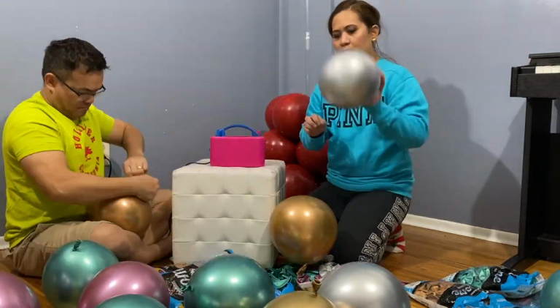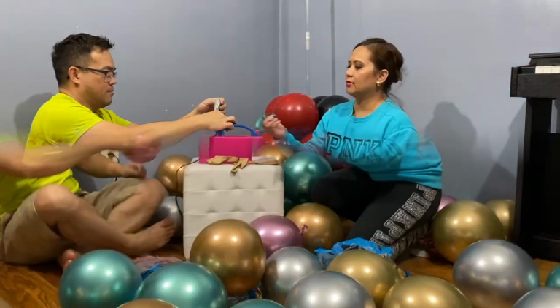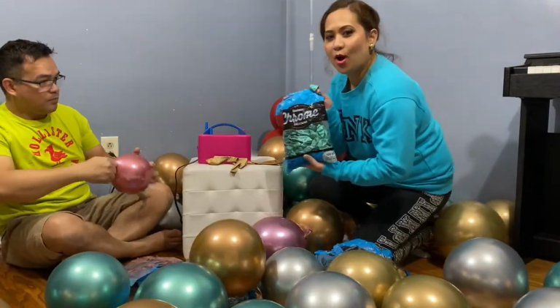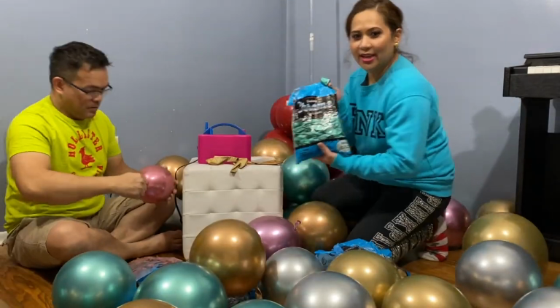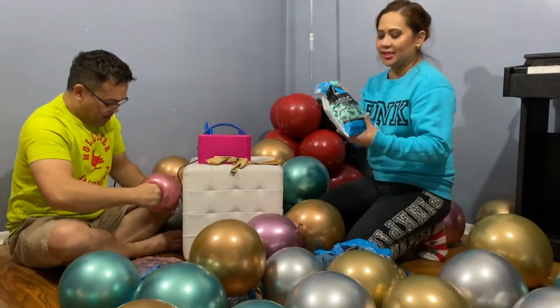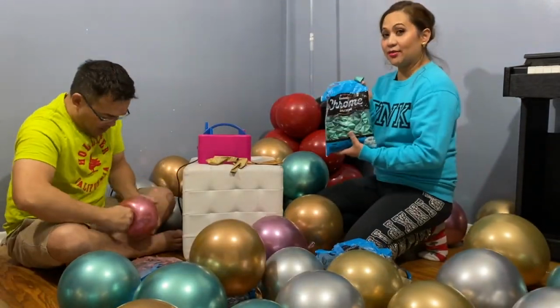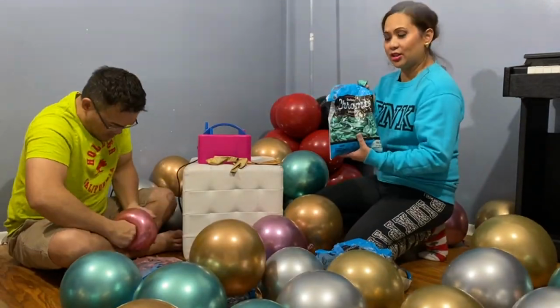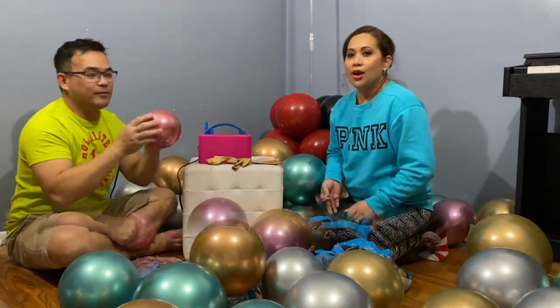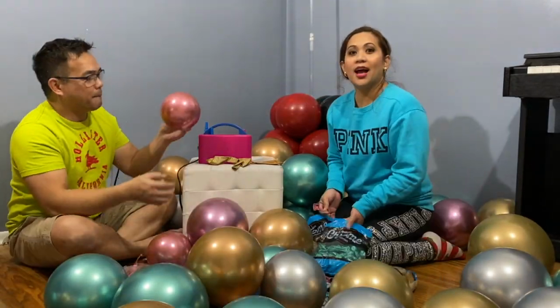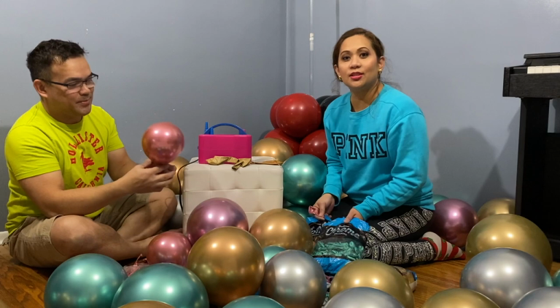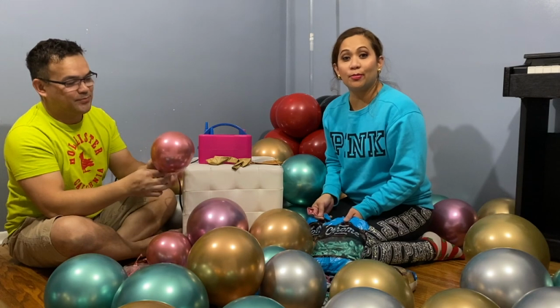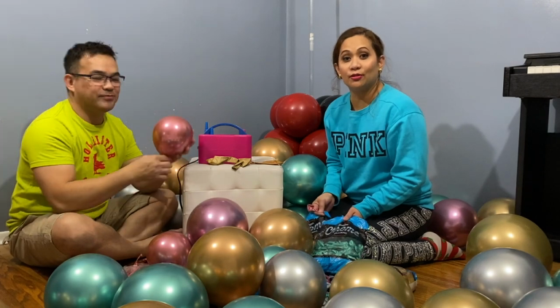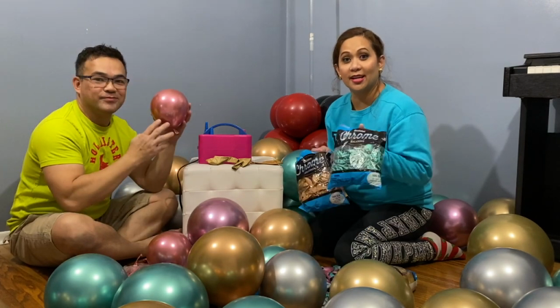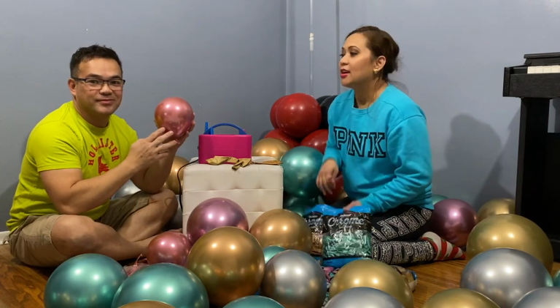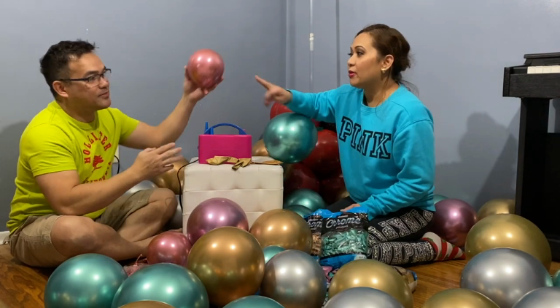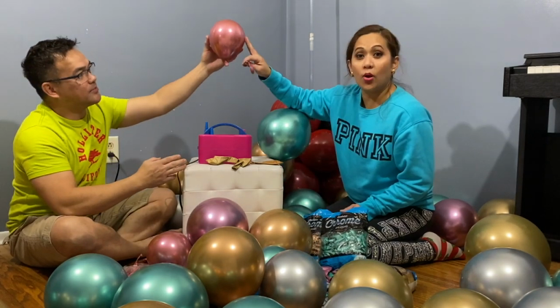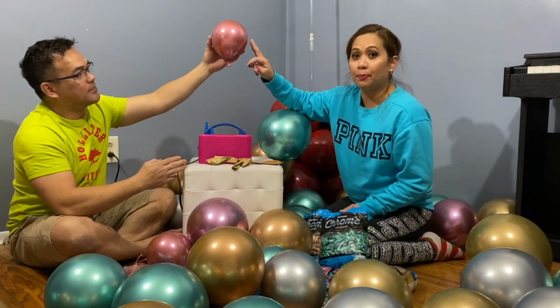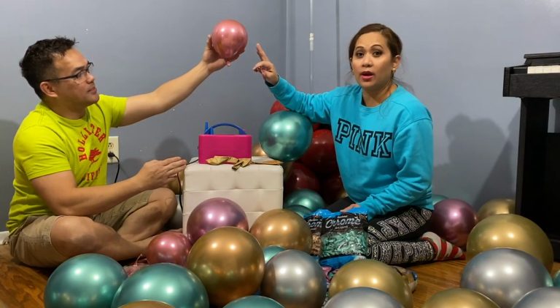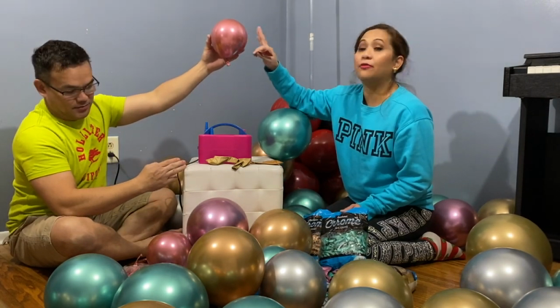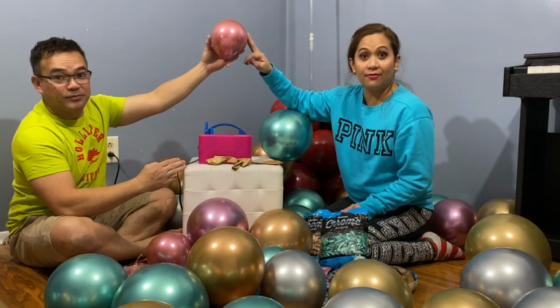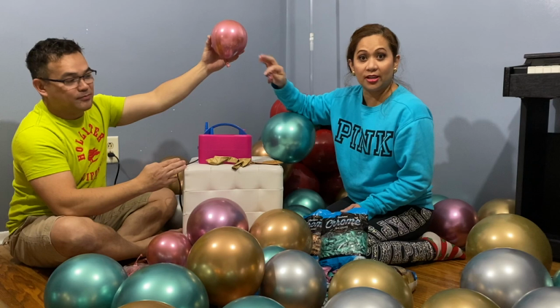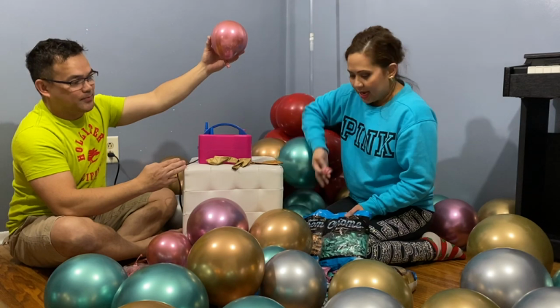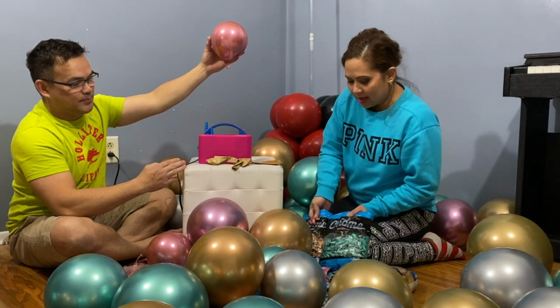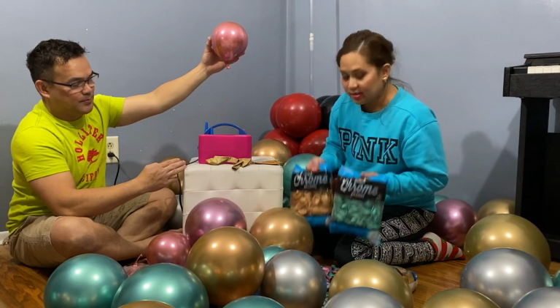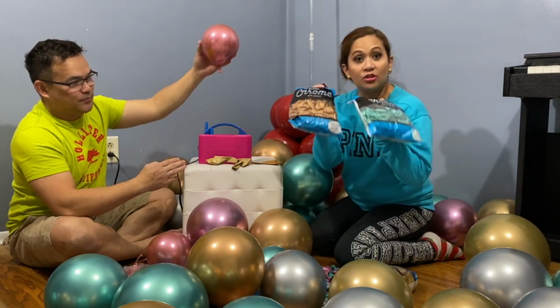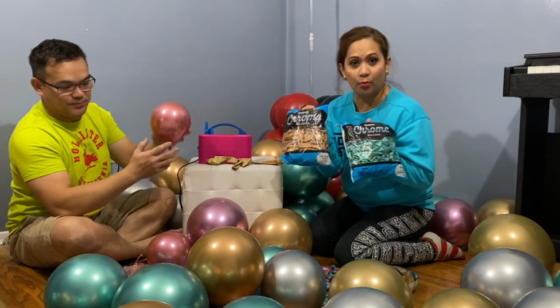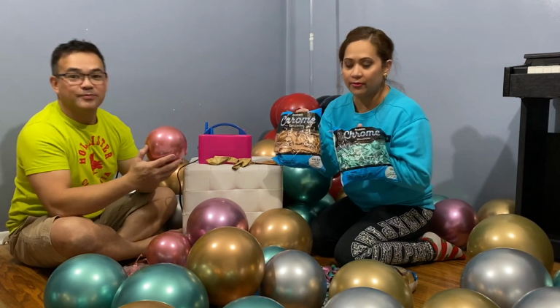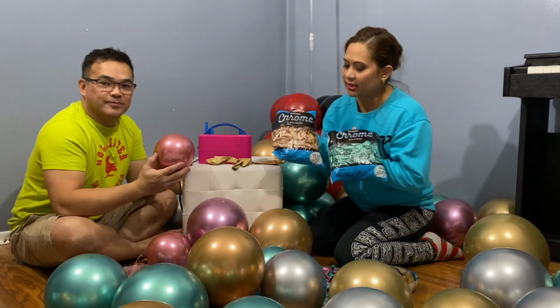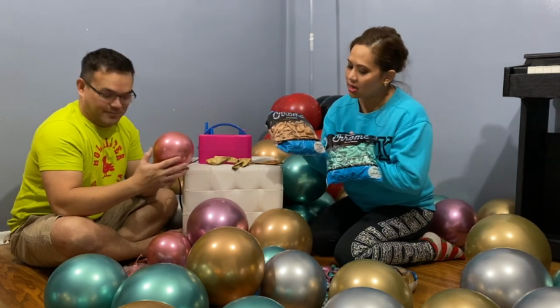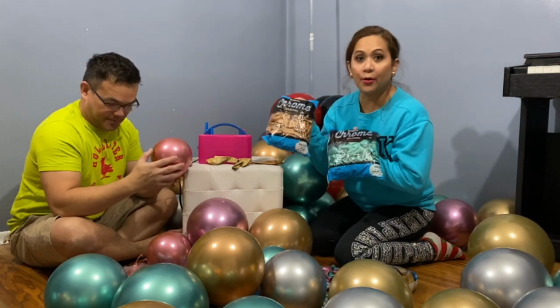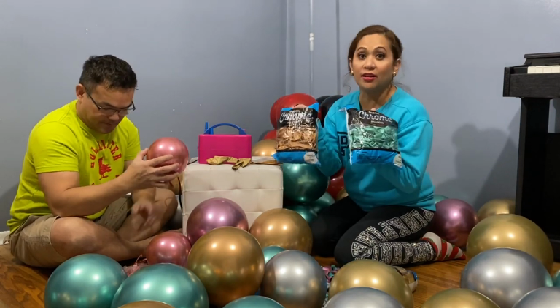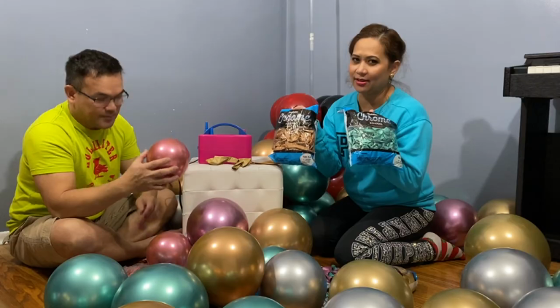There's a little correction on the sizes — the pink one is 5 inches, and 7 inches for both the copper and green quality balloons.